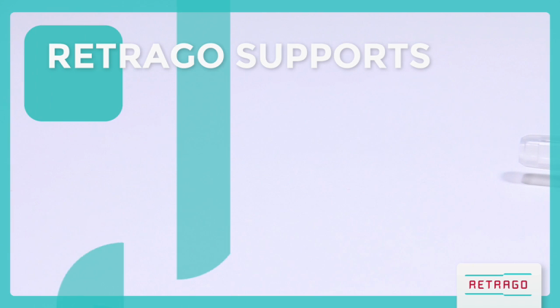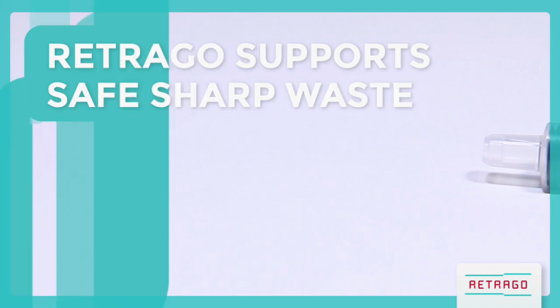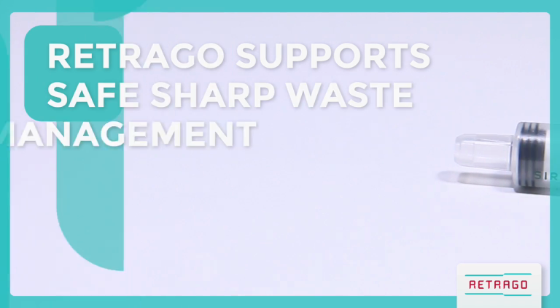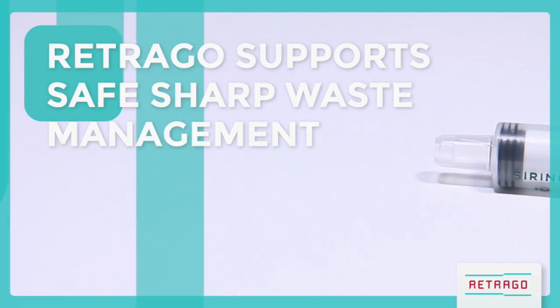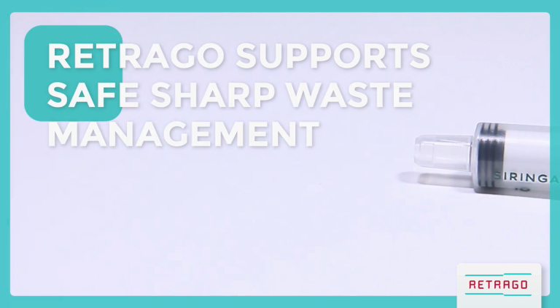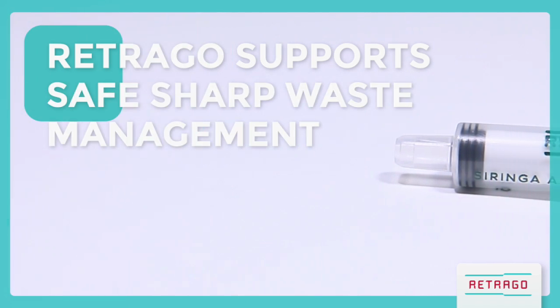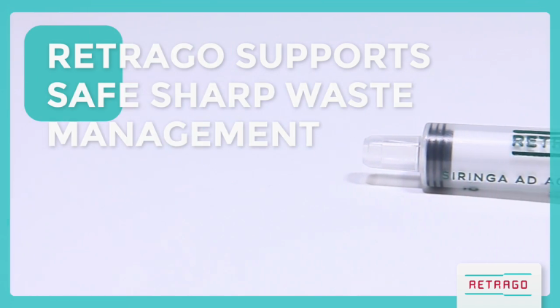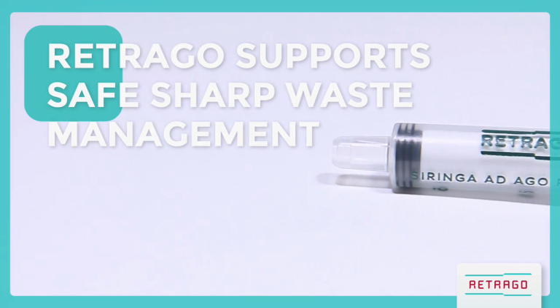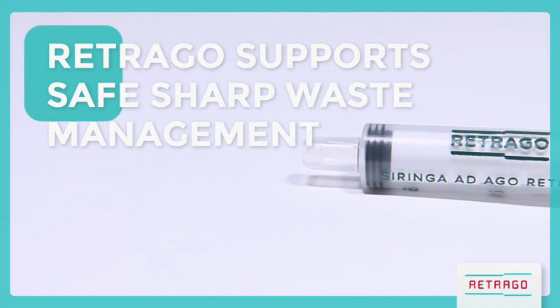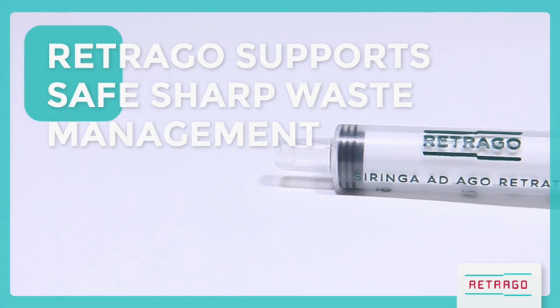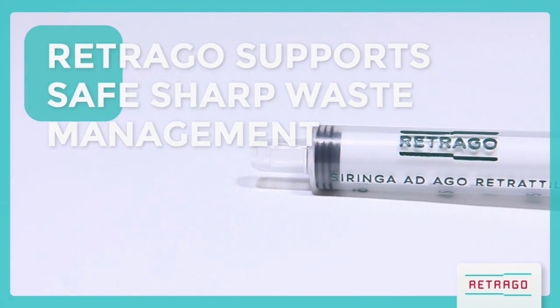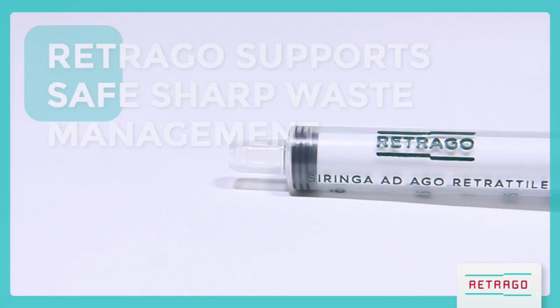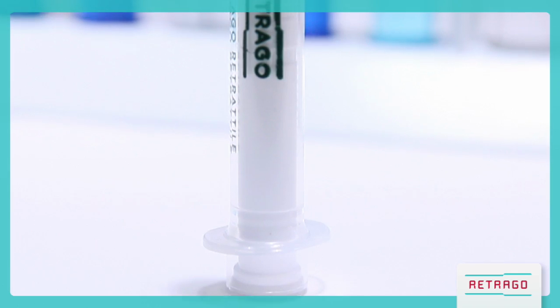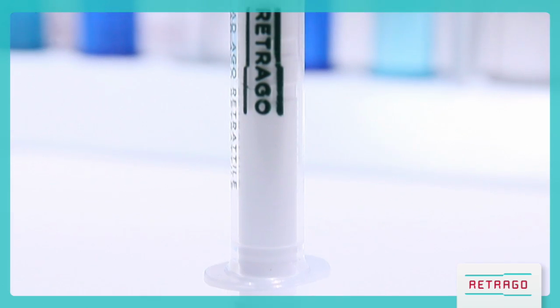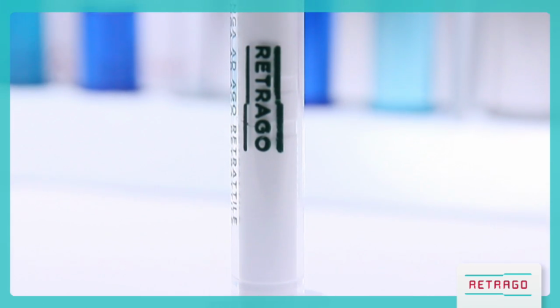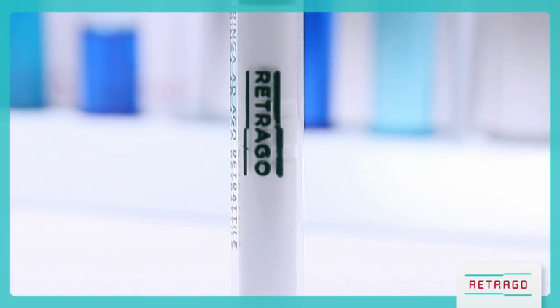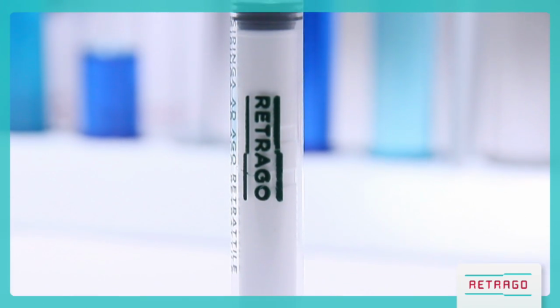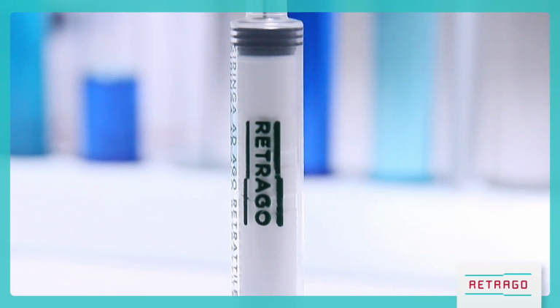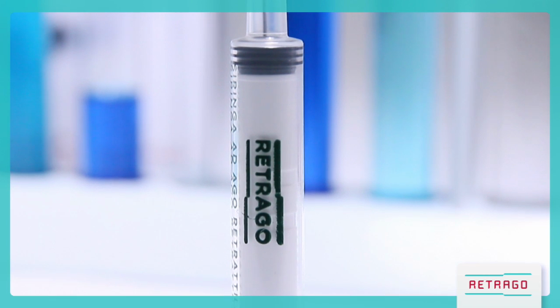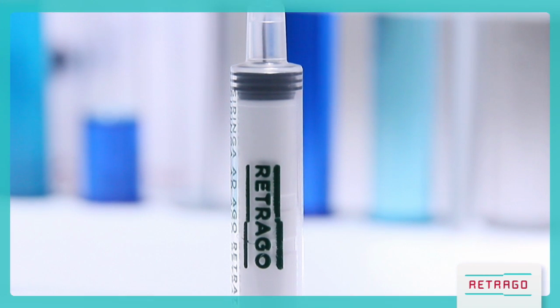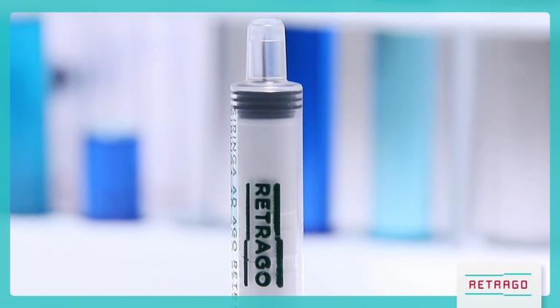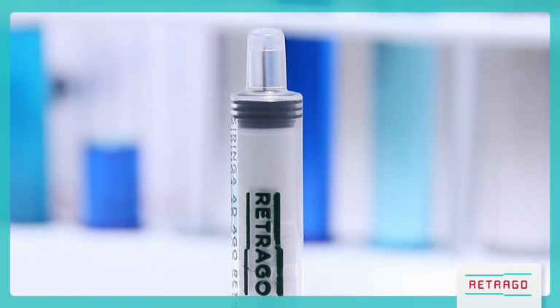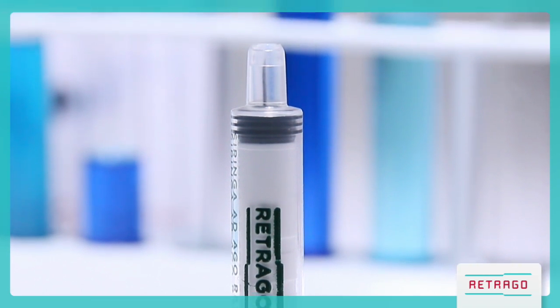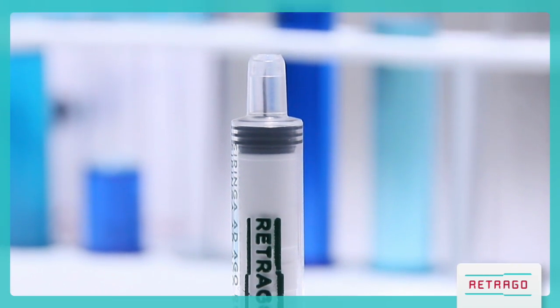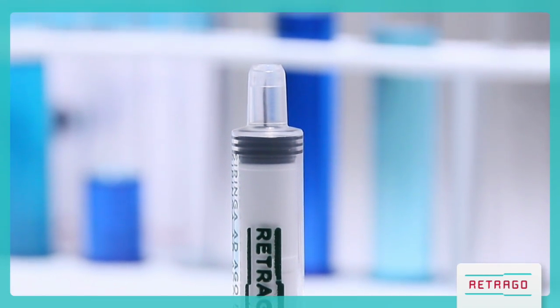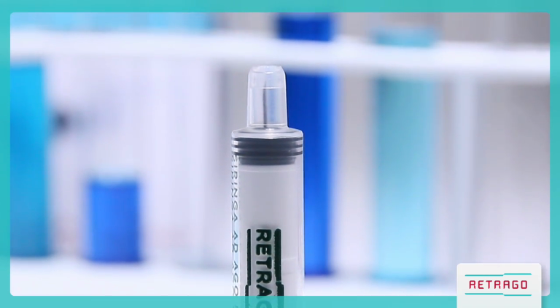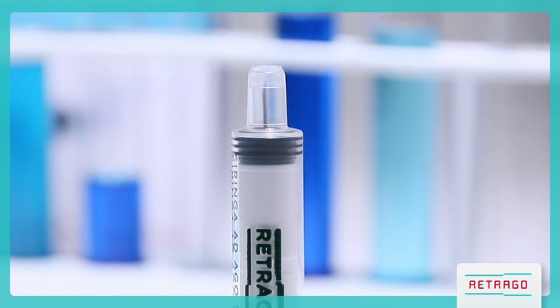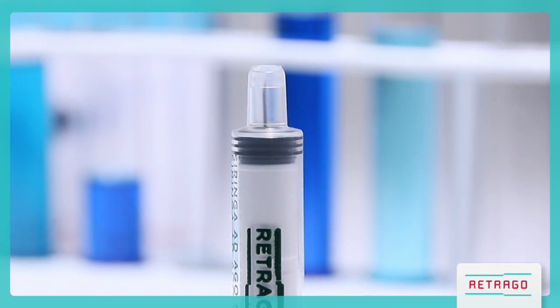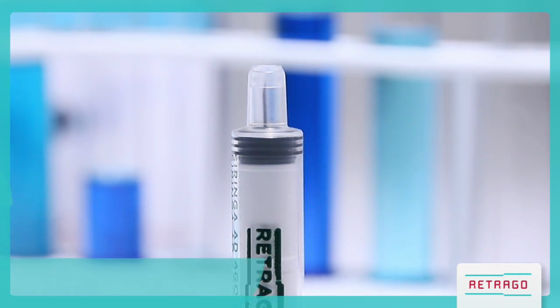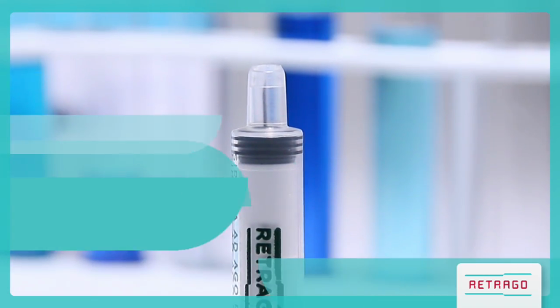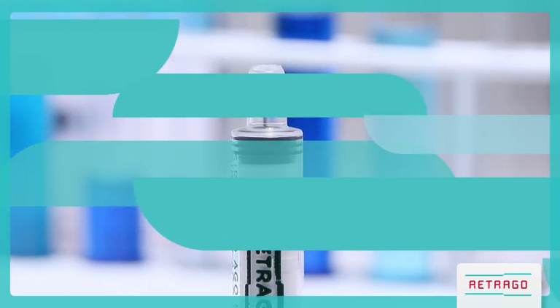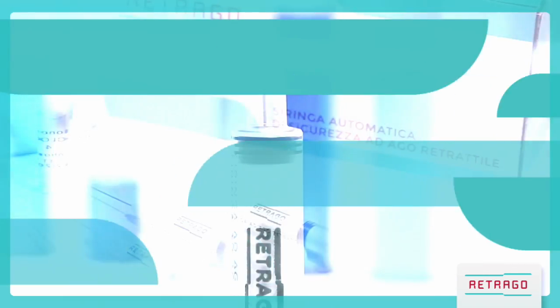Retrago supports safe sharp waste management. Its safety system blocks the needle into the plunger and eliminates the risk of needle stick injury also for waste management workers.